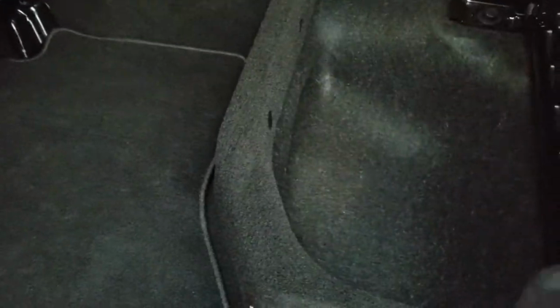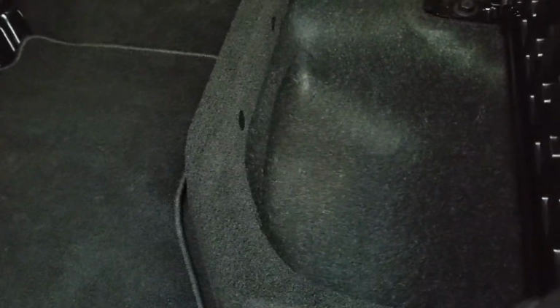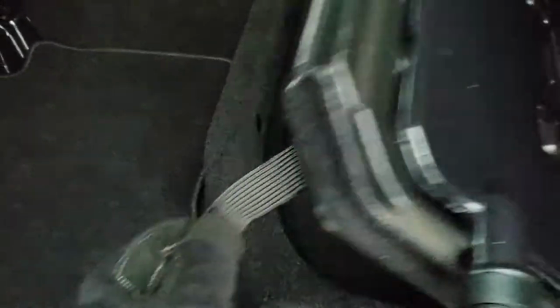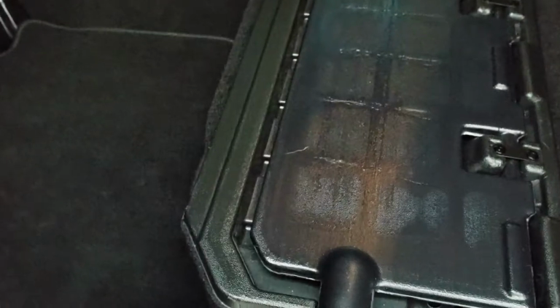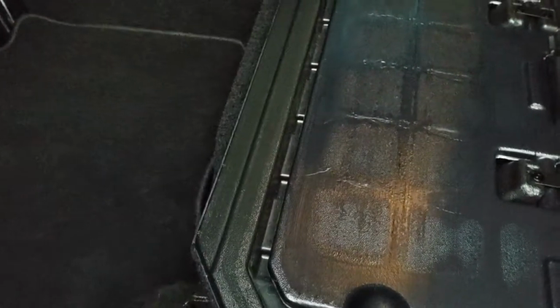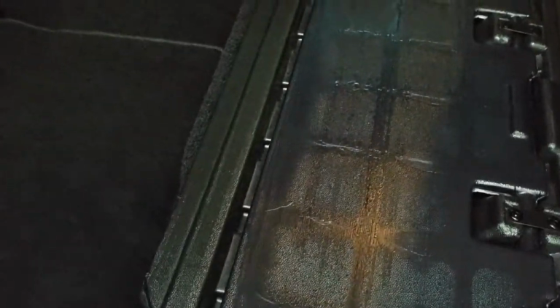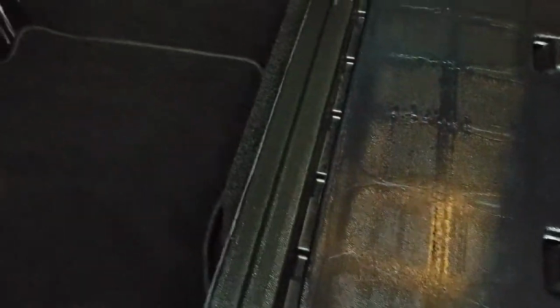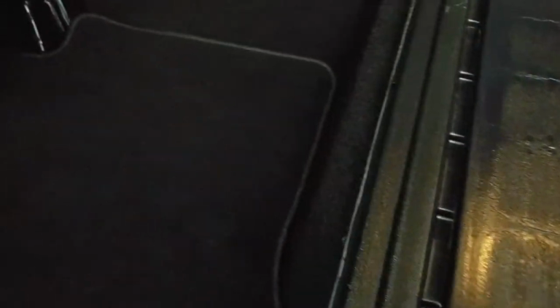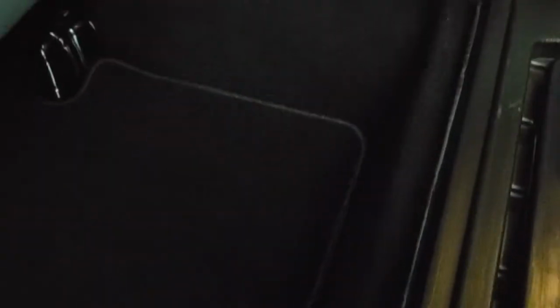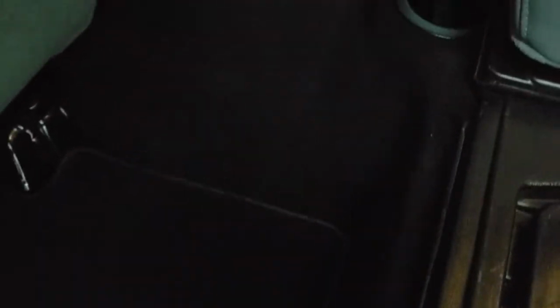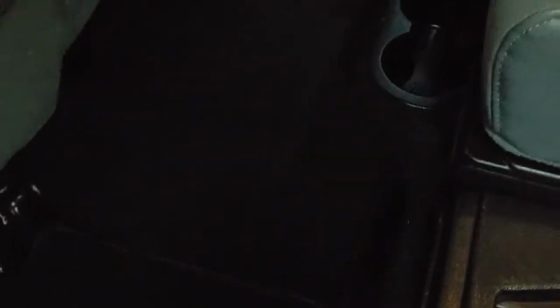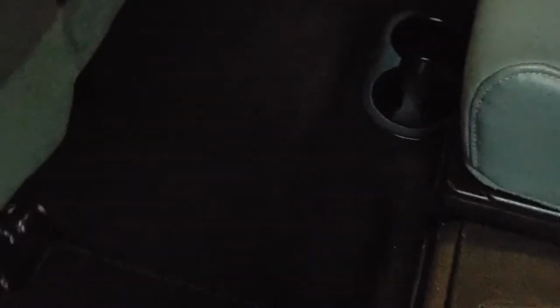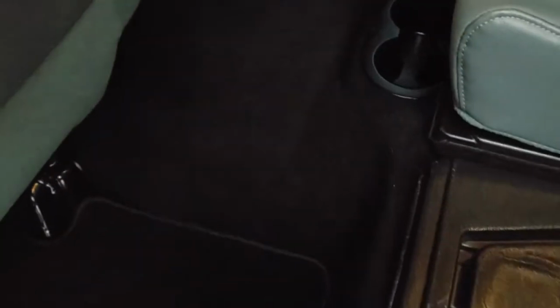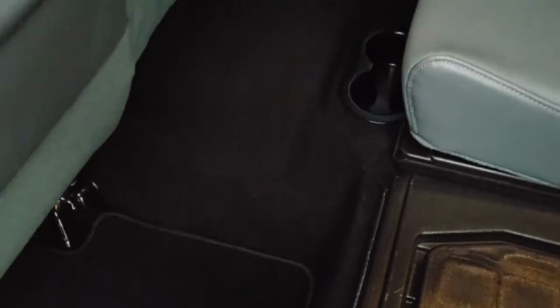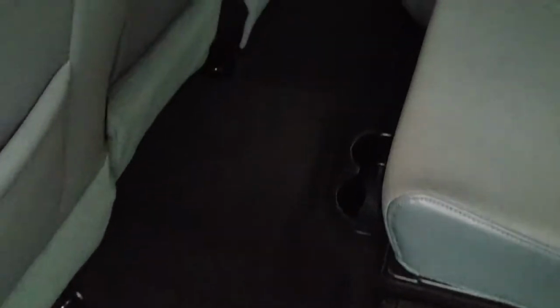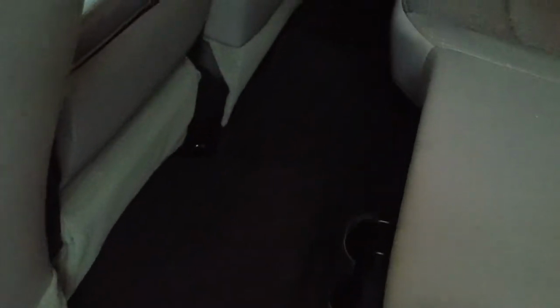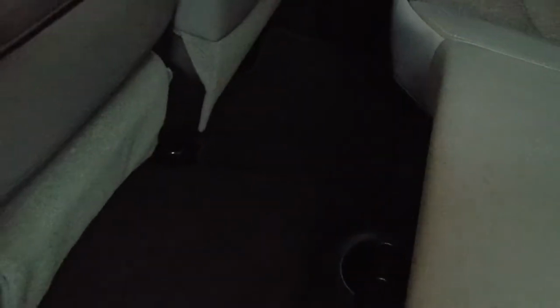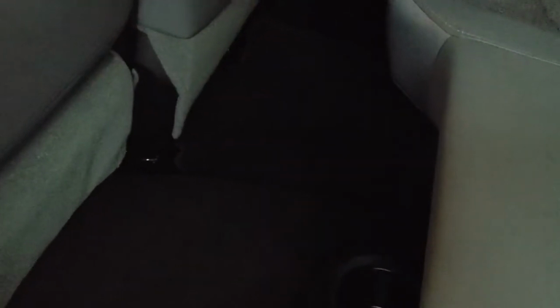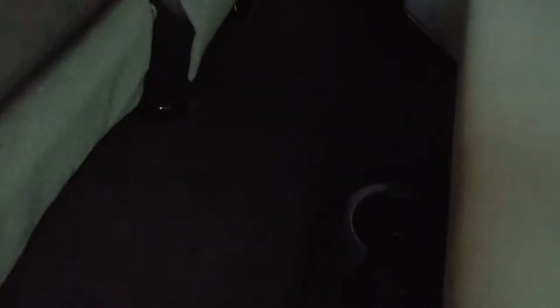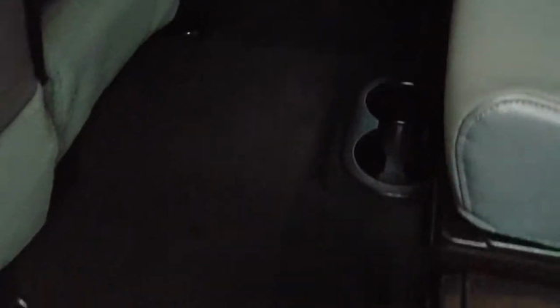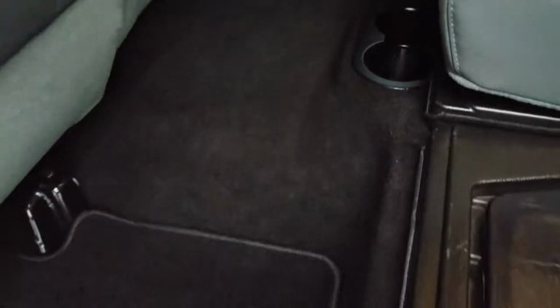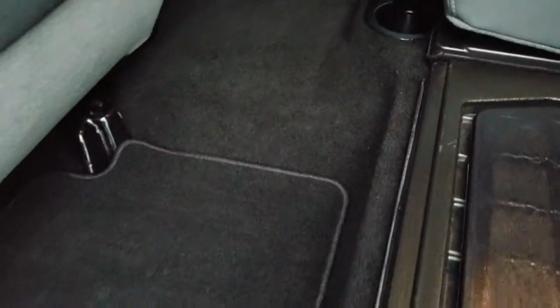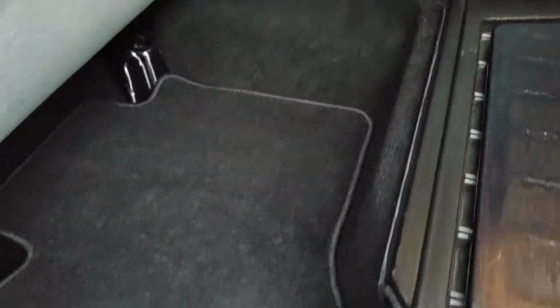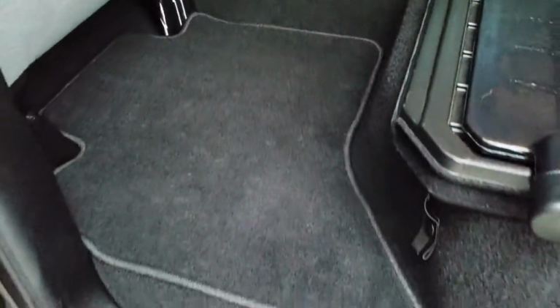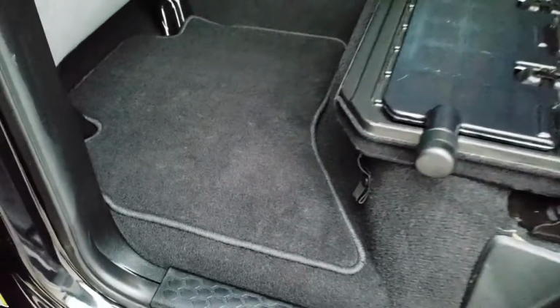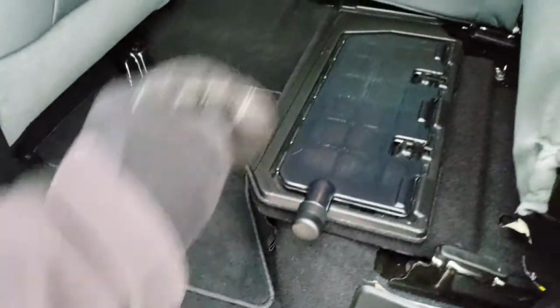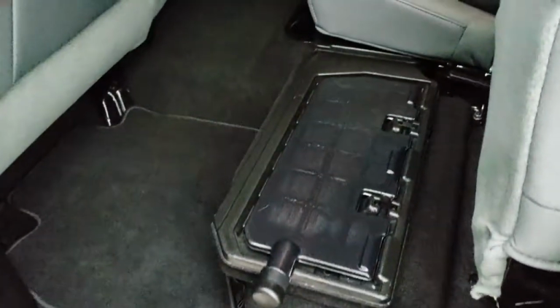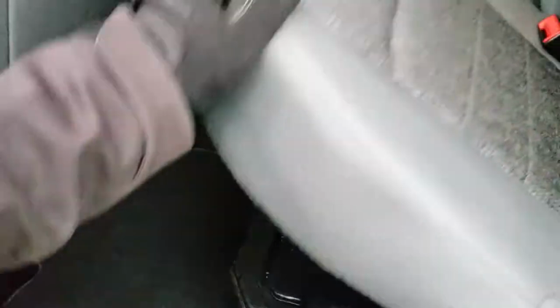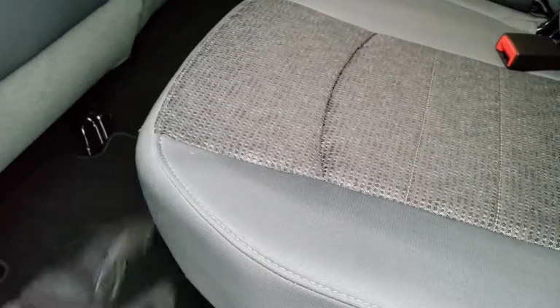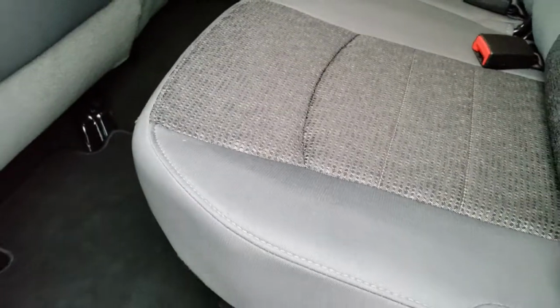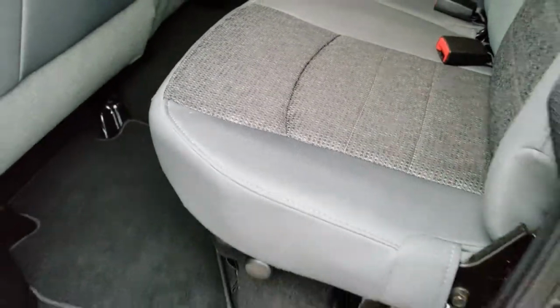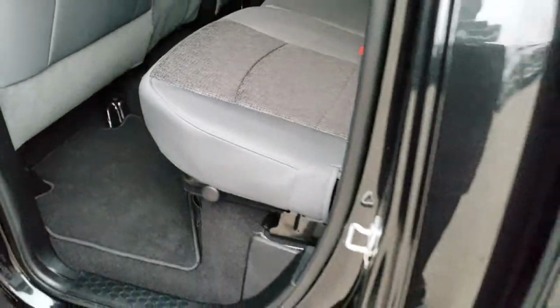There is also storage underneath. The carpeting is very nice and clean back here. These seats fold down, and it does have LATCH anchors for your child seats.